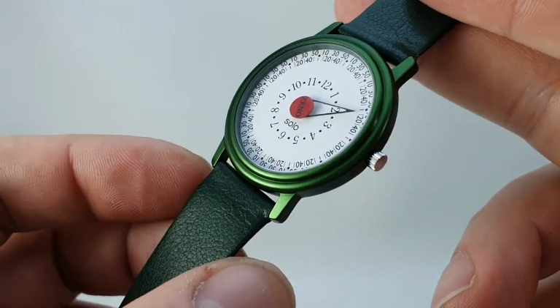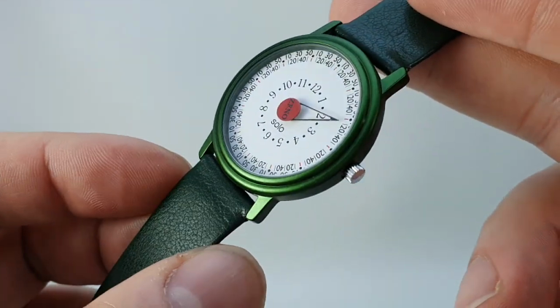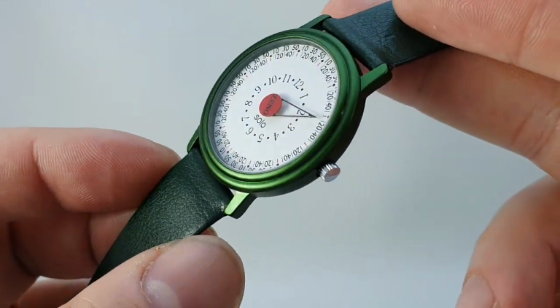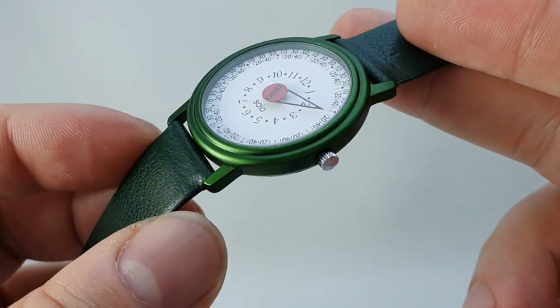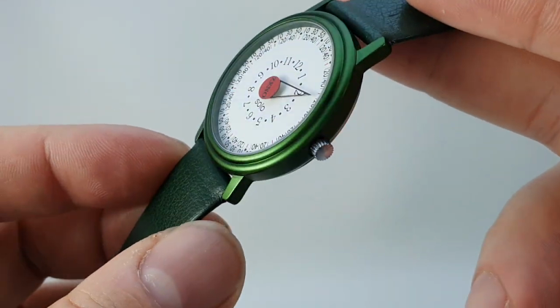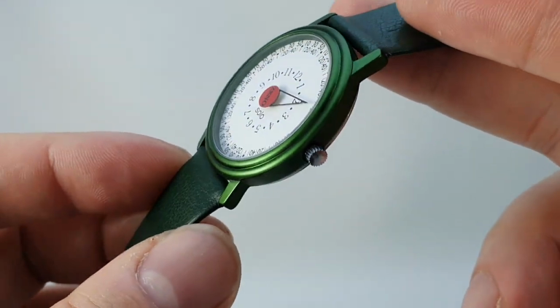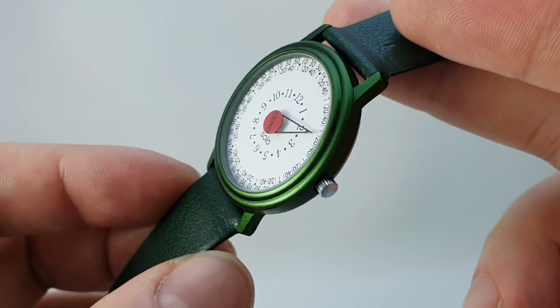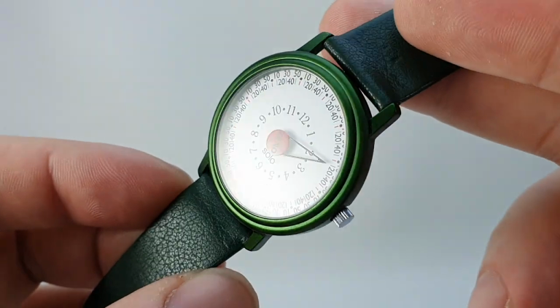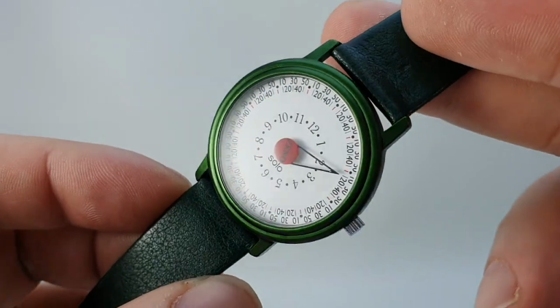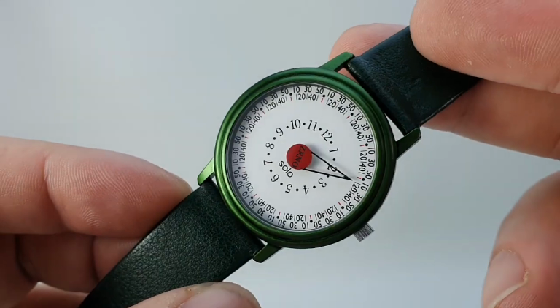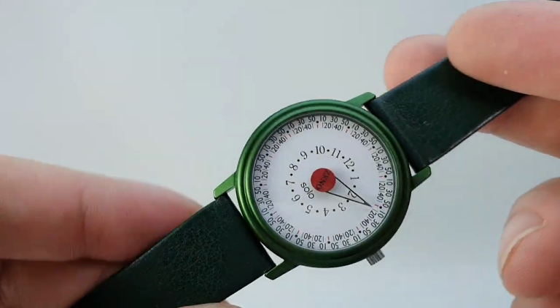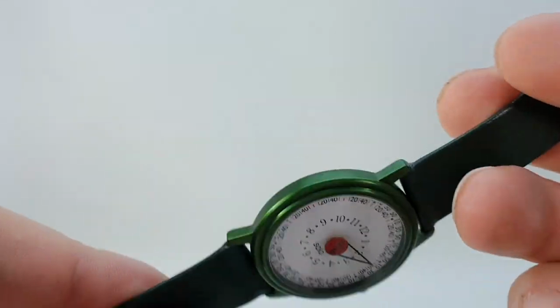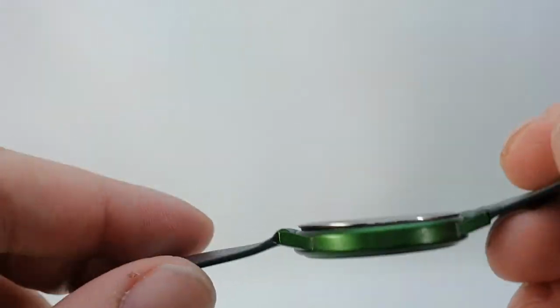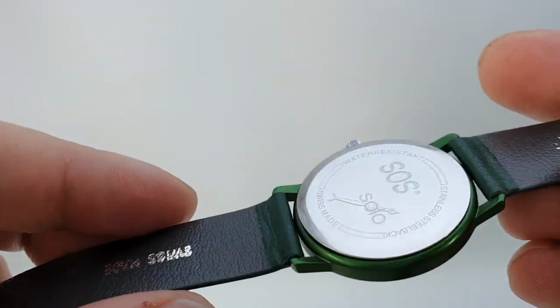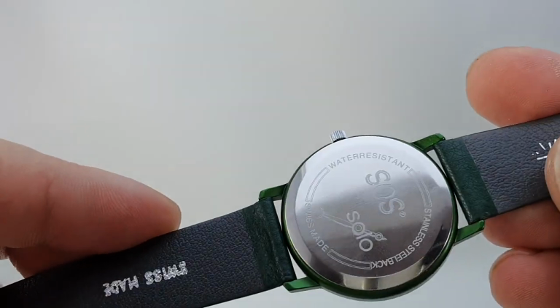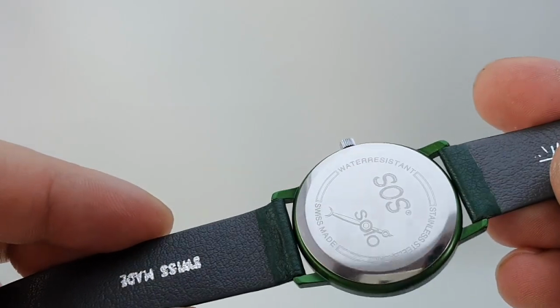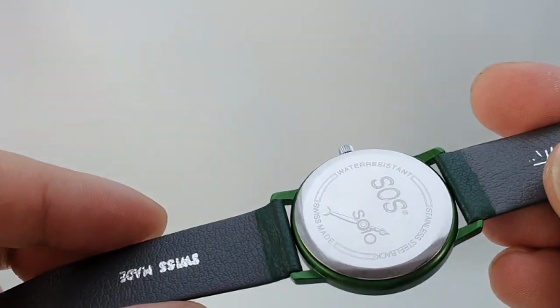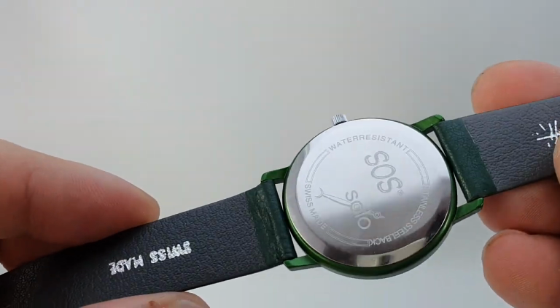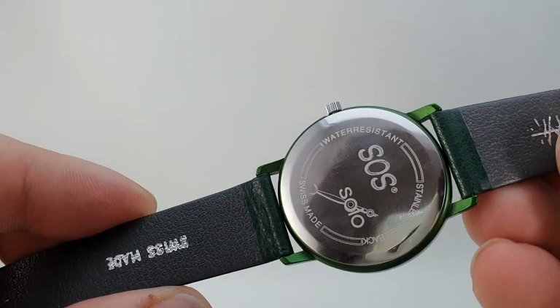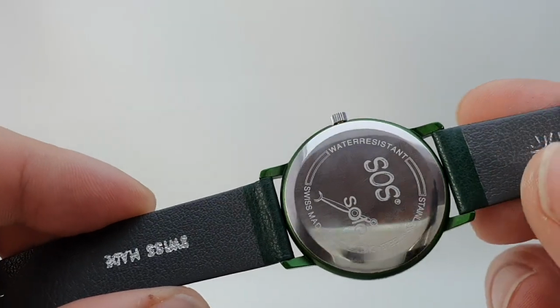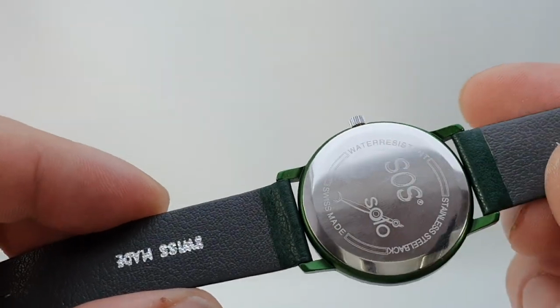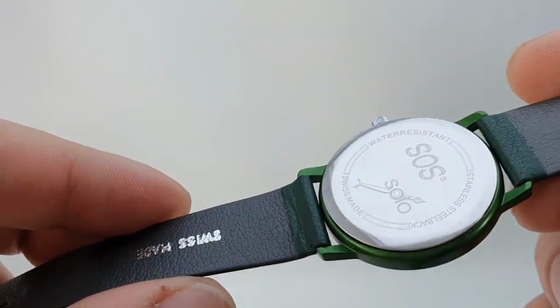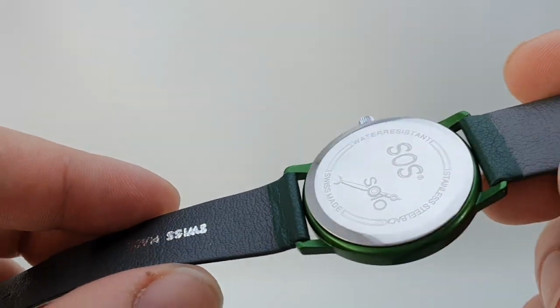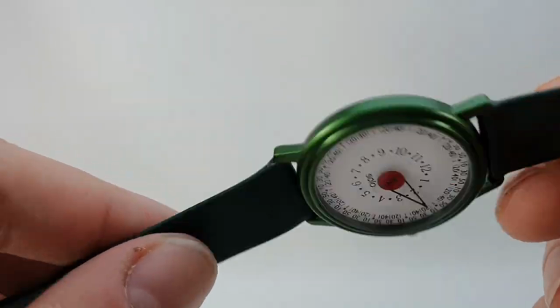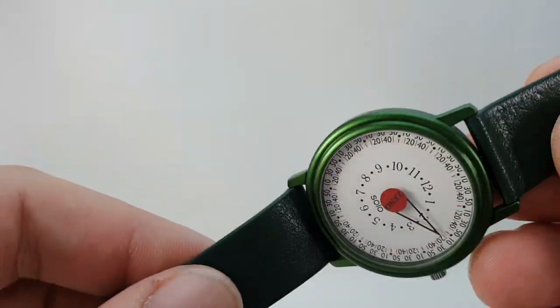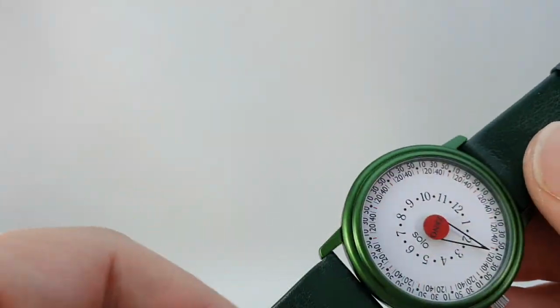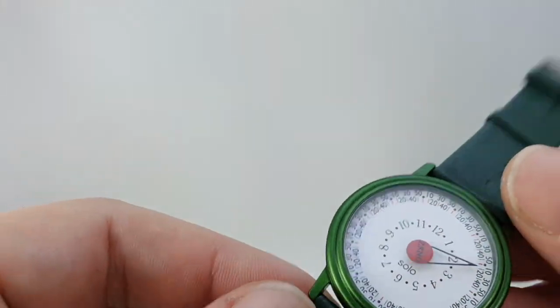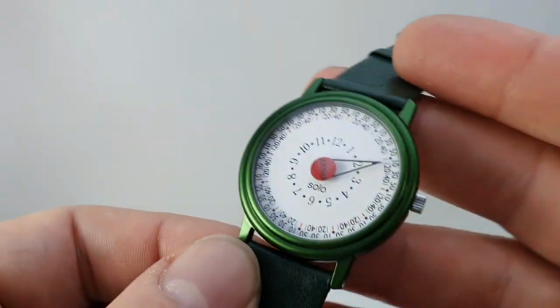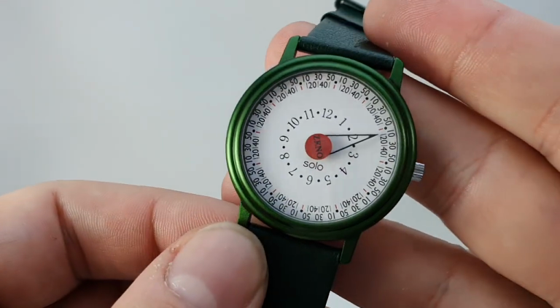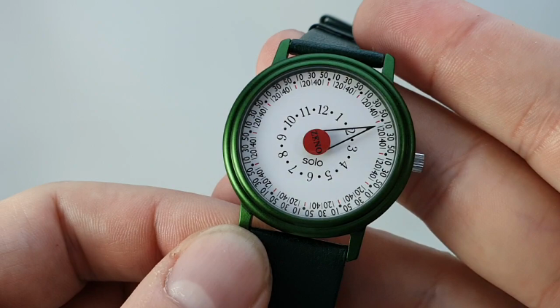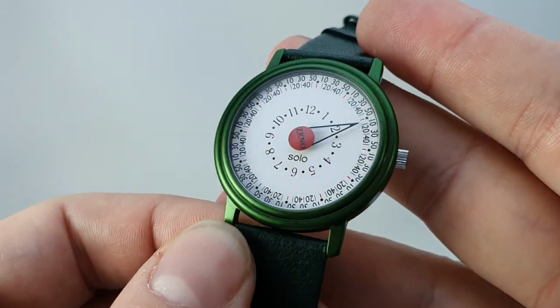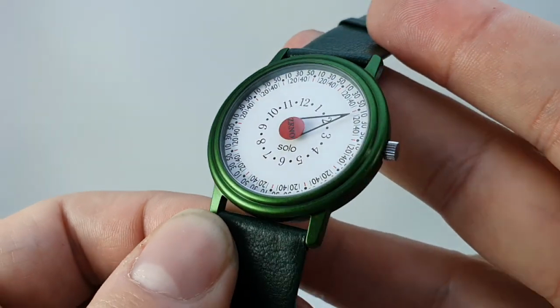Now the case is this sort of — it looks almost anodized green. Very distinct. It's just a clip-on case back. It's a quartz movement; there's nothing particularly fancy about that at all. It's all down to the design.